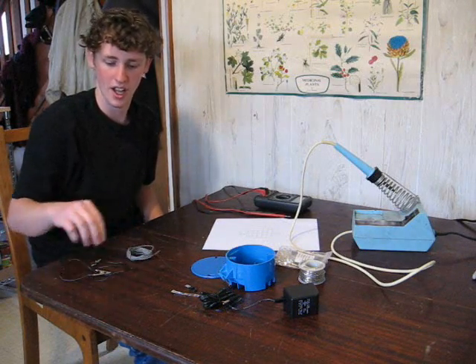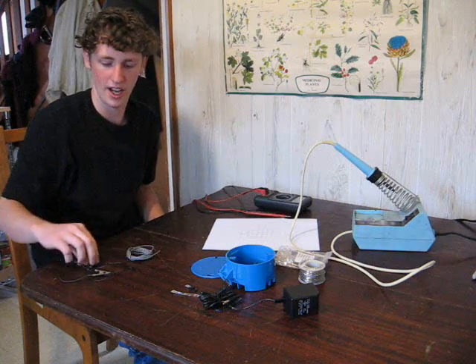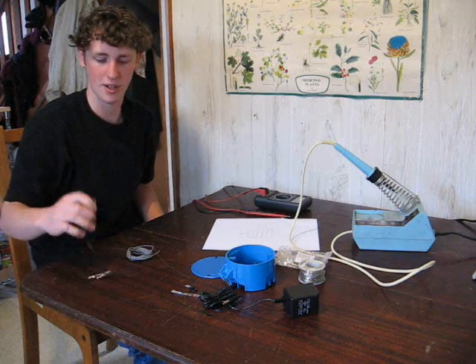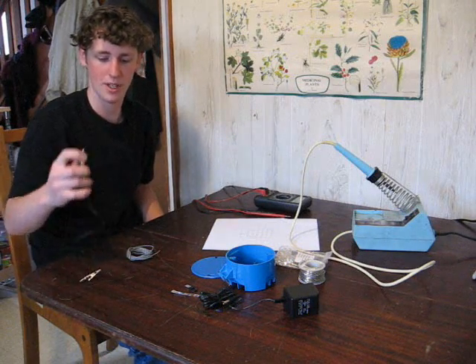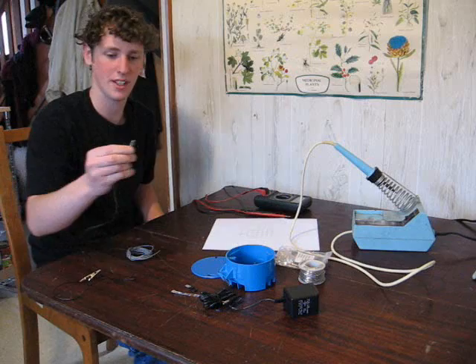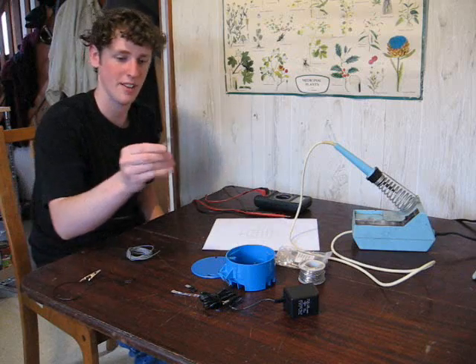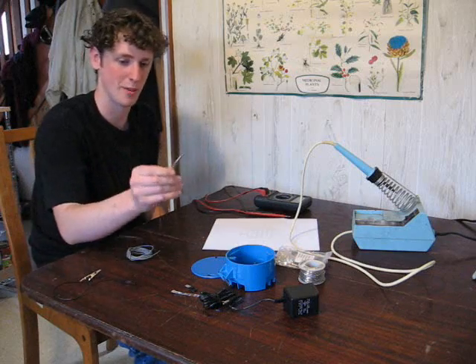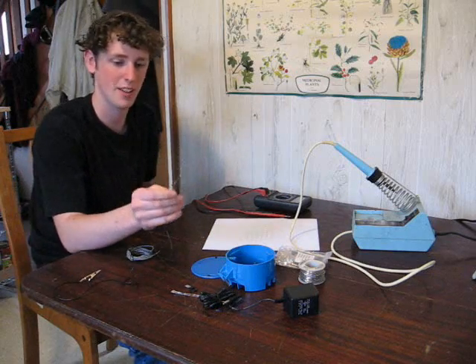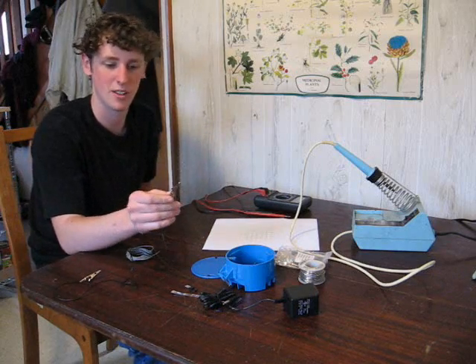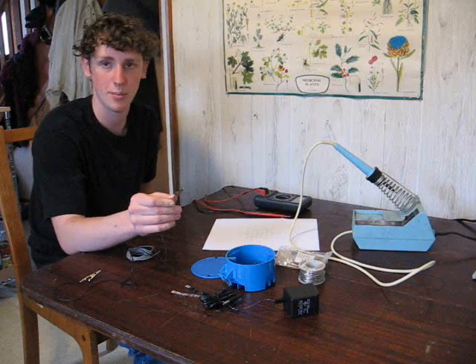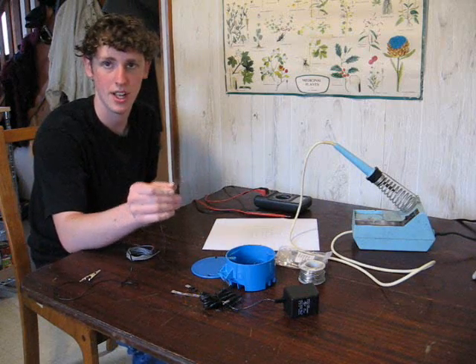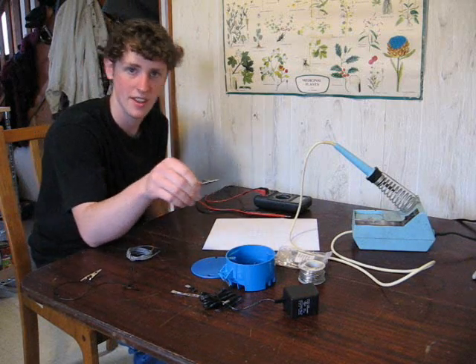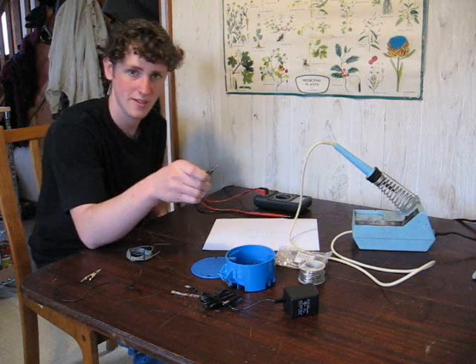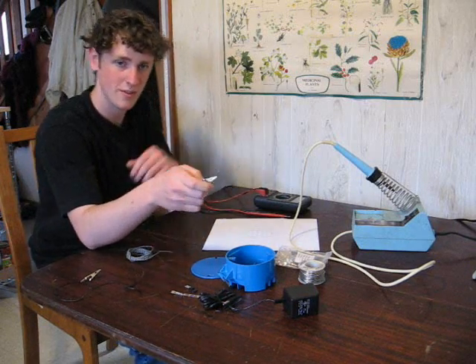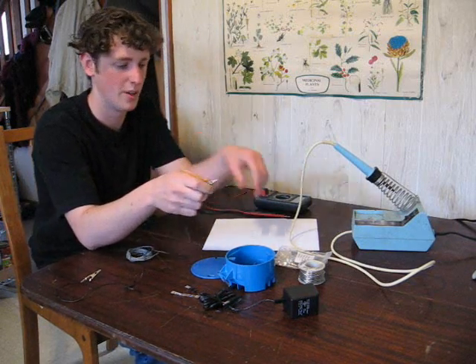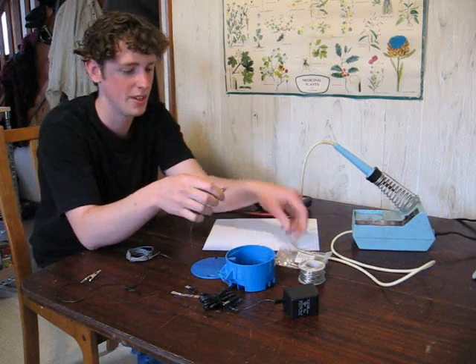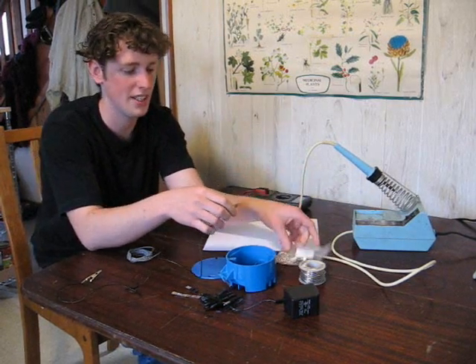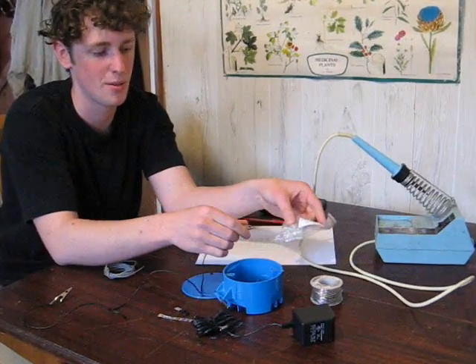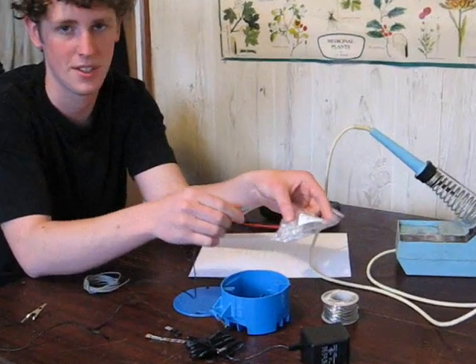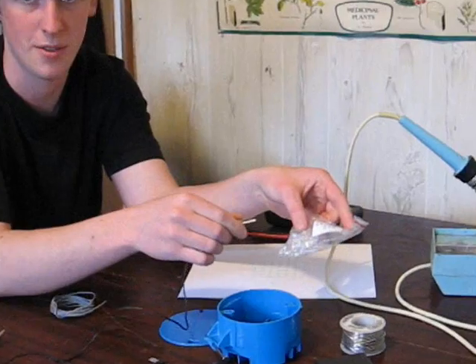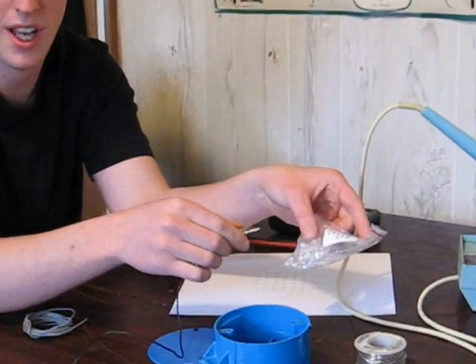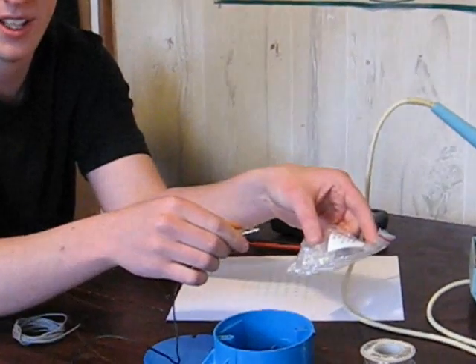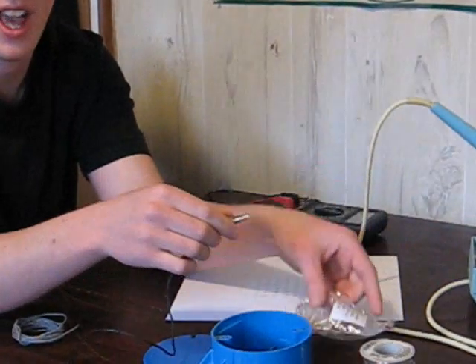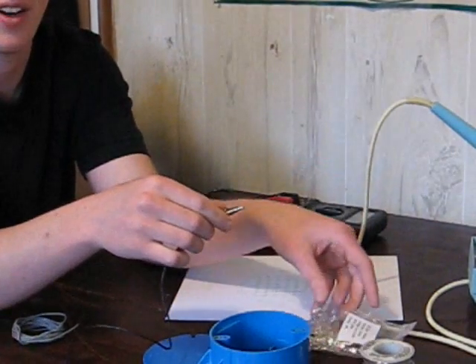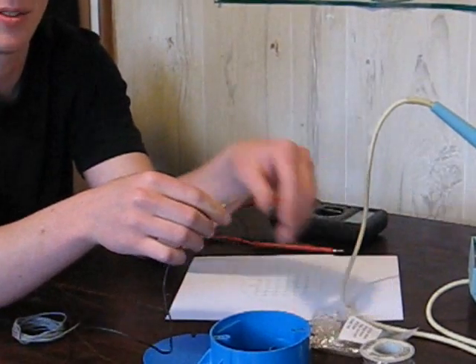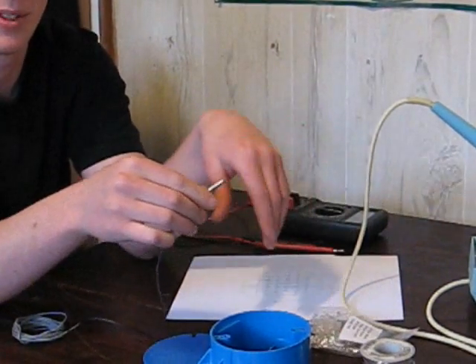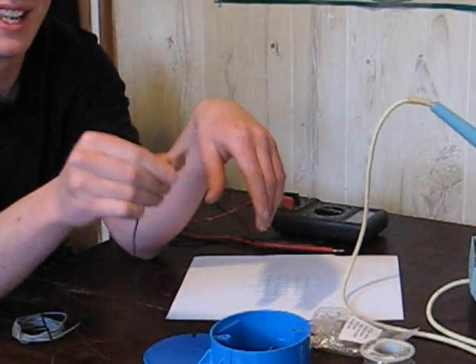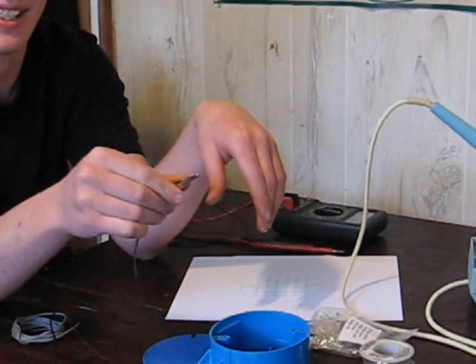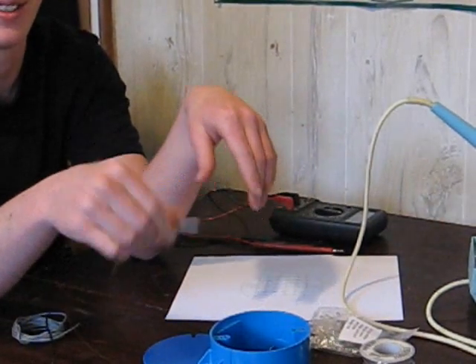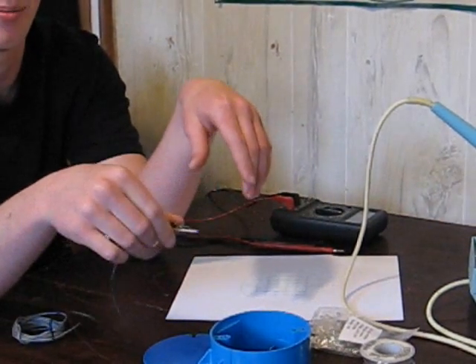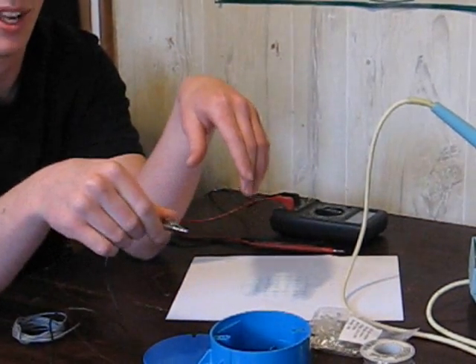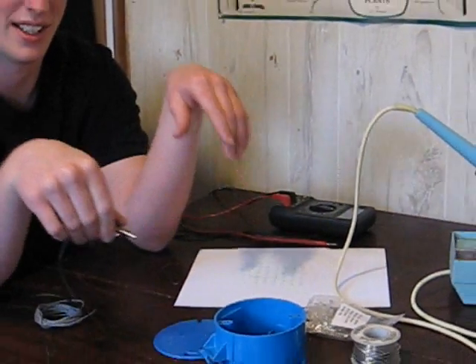I also recommend using some form of an alligator clip. This can hold the LED terminals together for soldering, and also doubles as a heat sink so you don't burn out your LEDs.